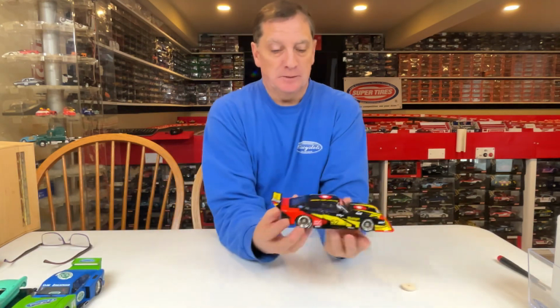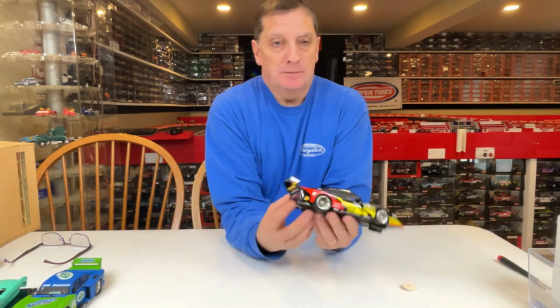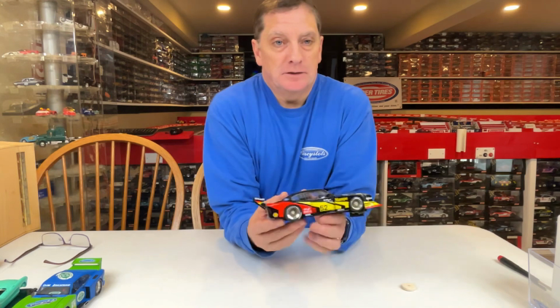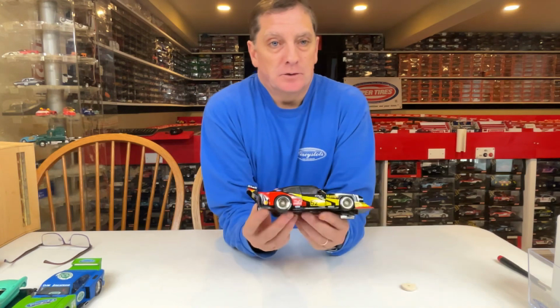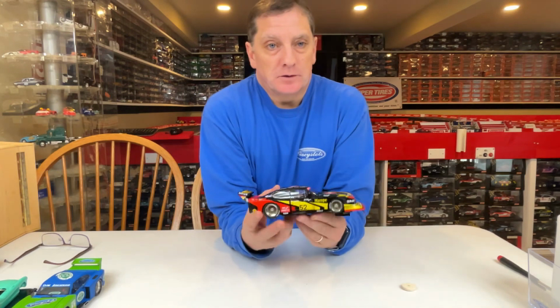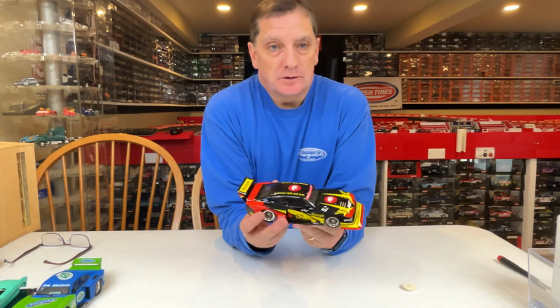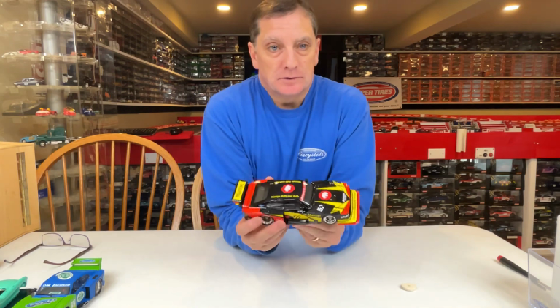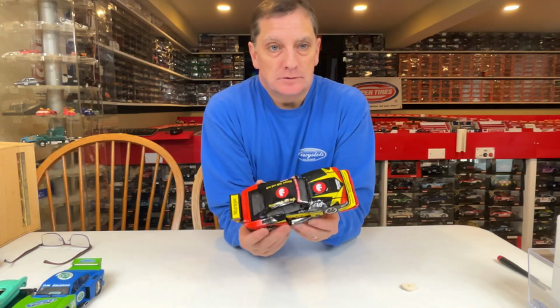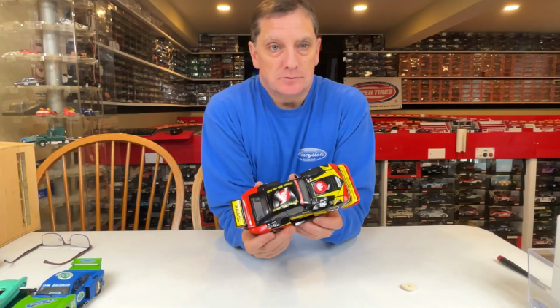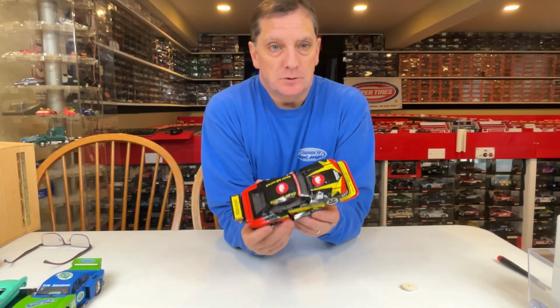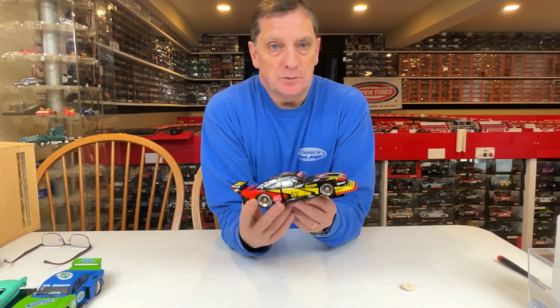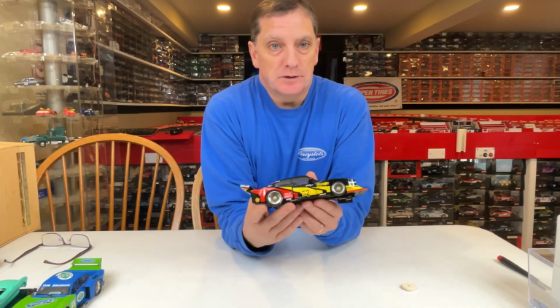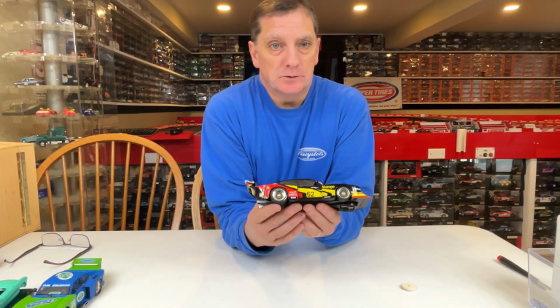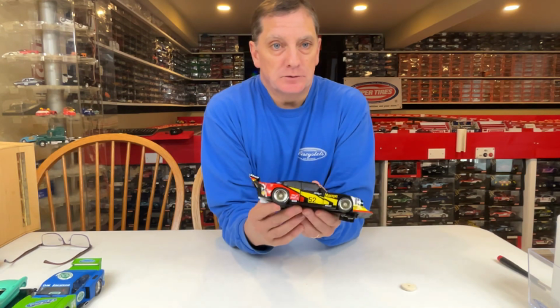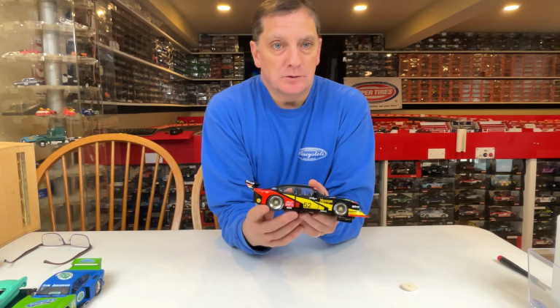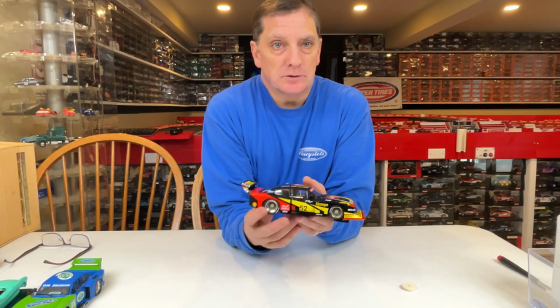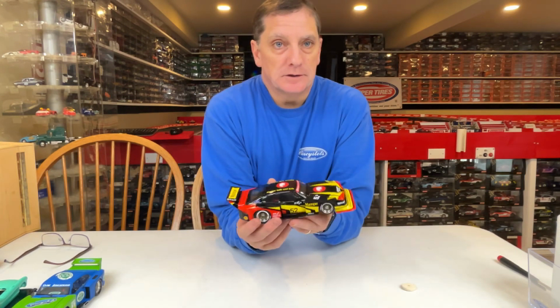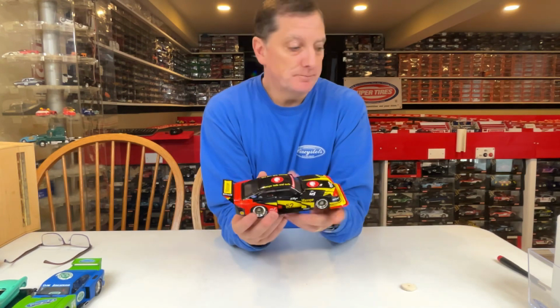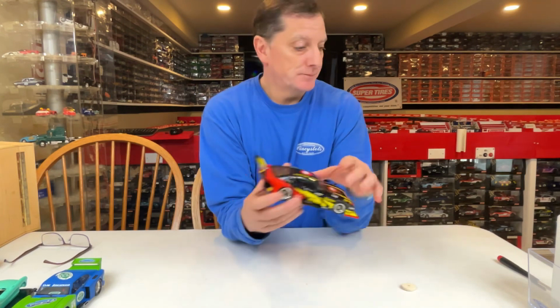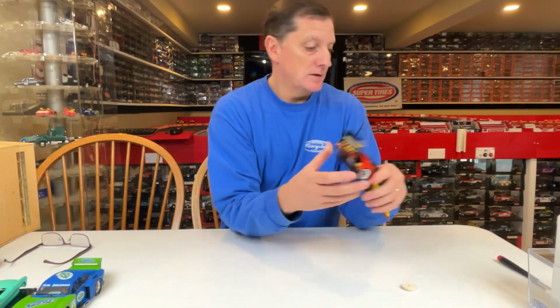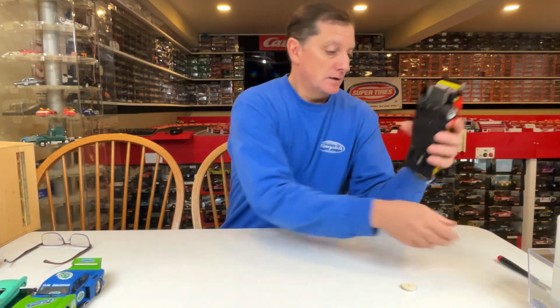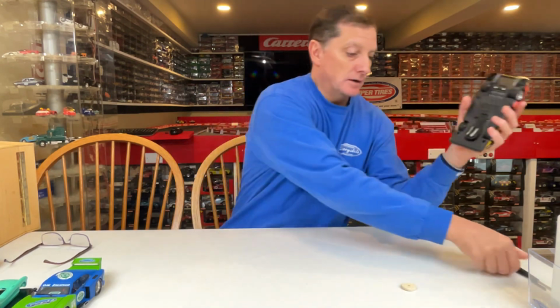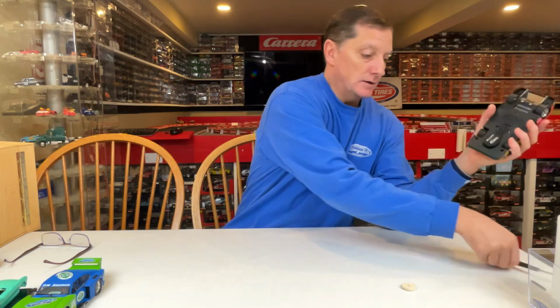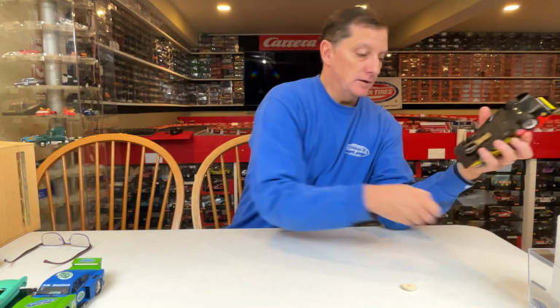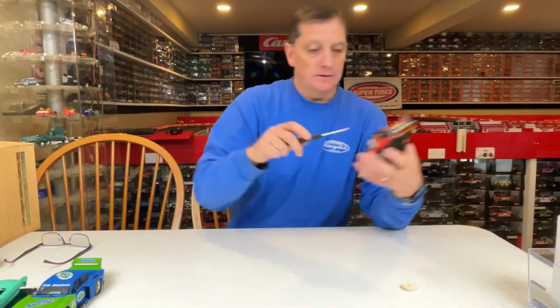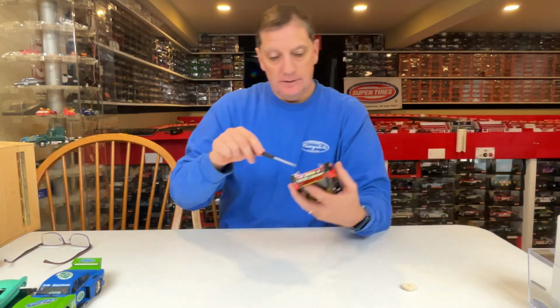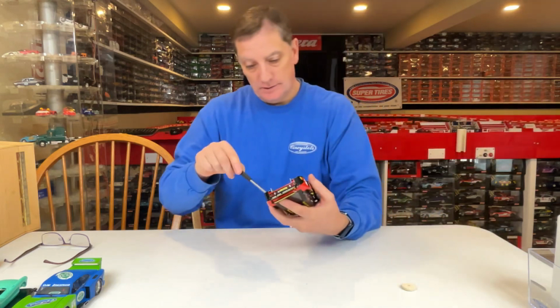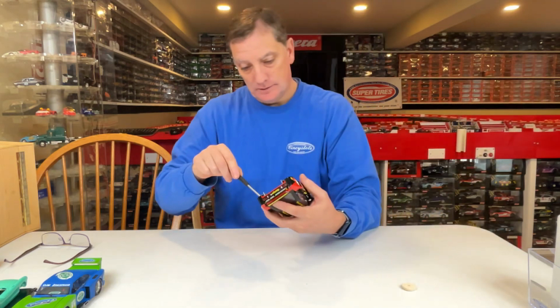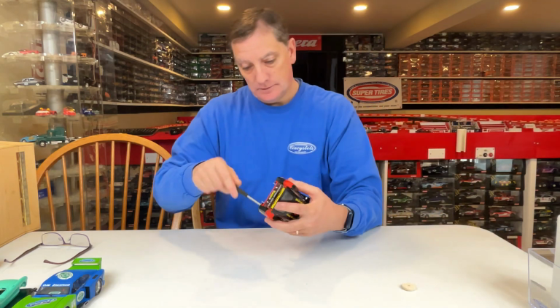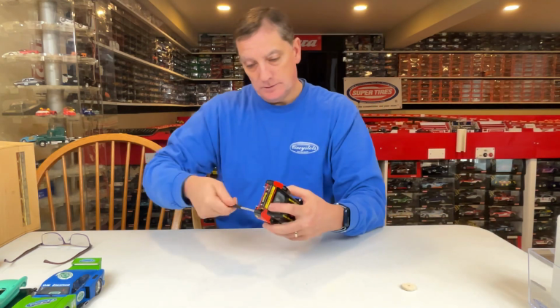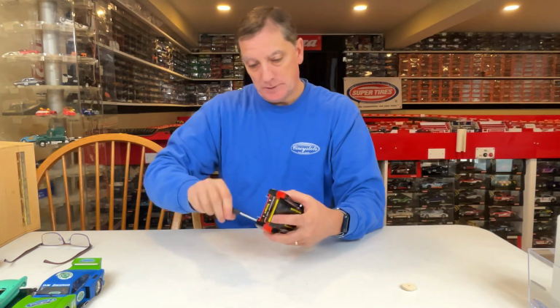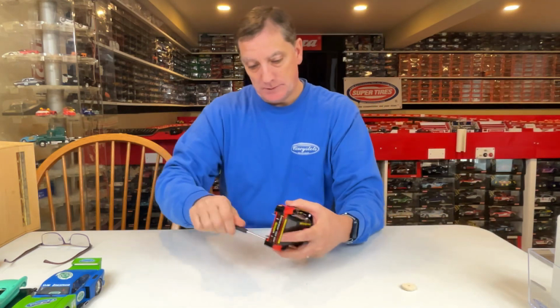My plan is to trim off these tabs, put some styrene in here, fill in the hood, and get something similar to this Dremel pad to give it some sort of air cleaner look. With that being said, this is going to be my donor car — a 1:24 Carrera — and you just pop it open.